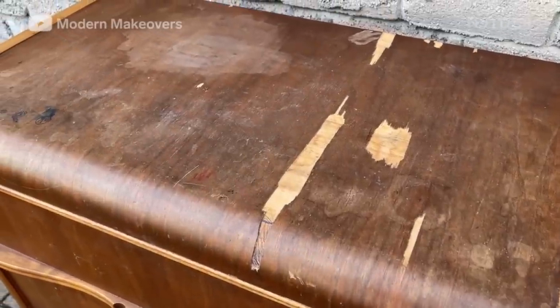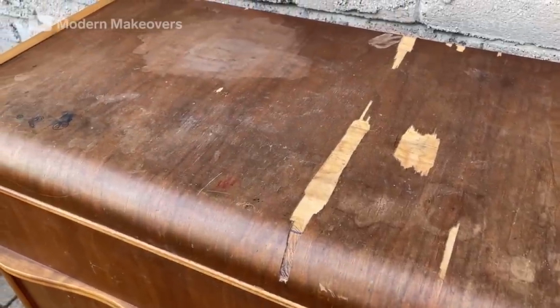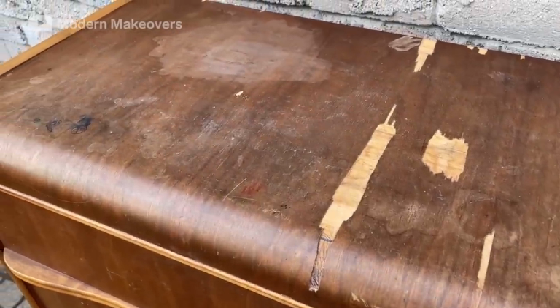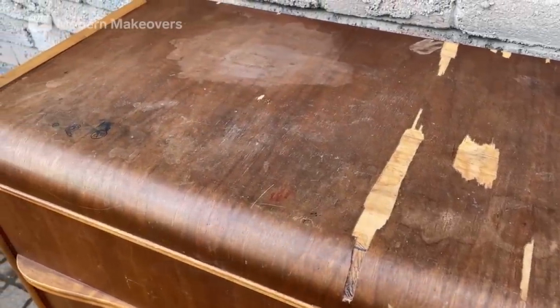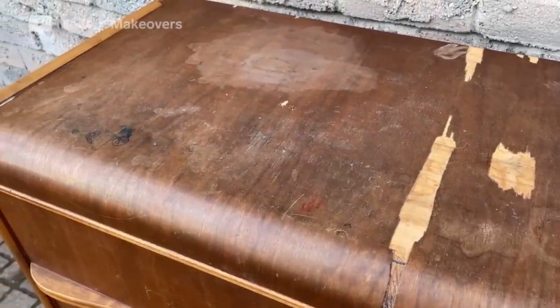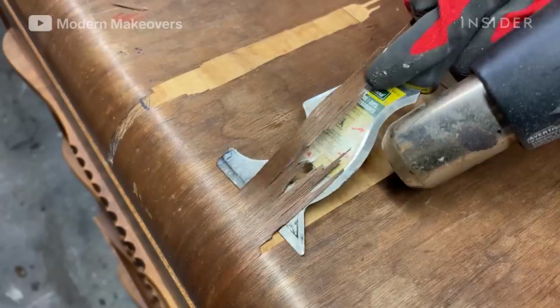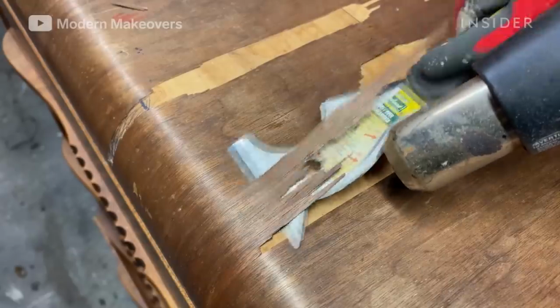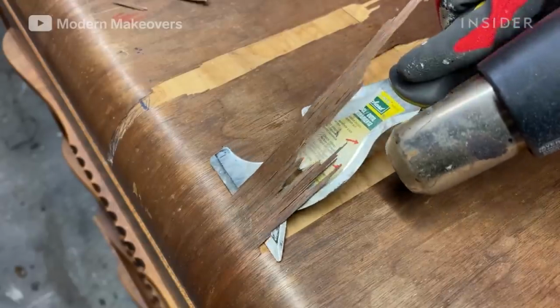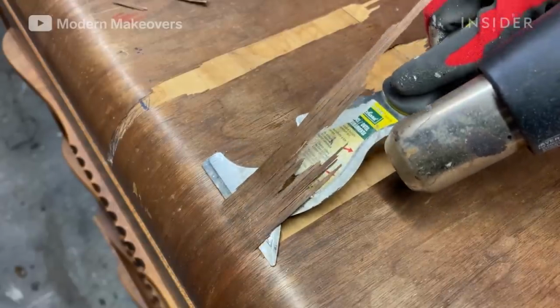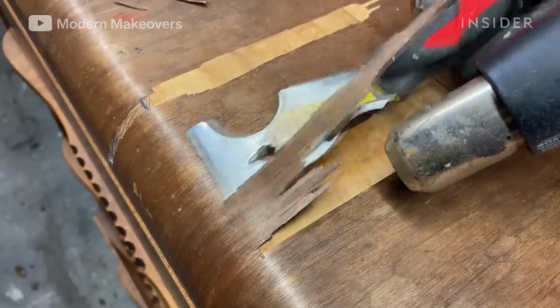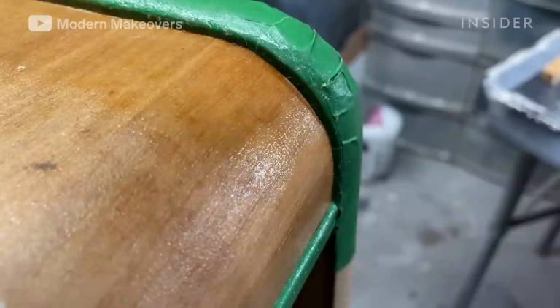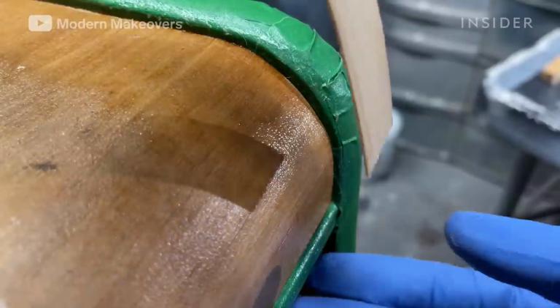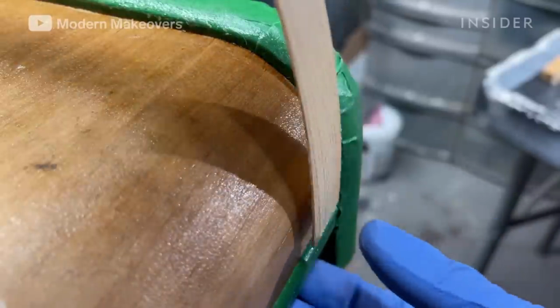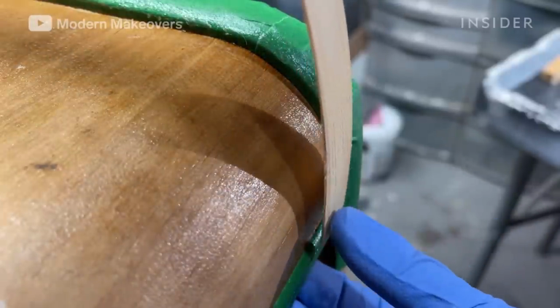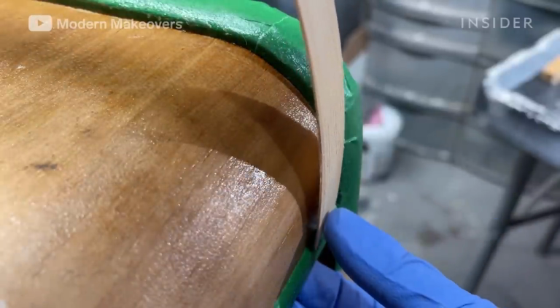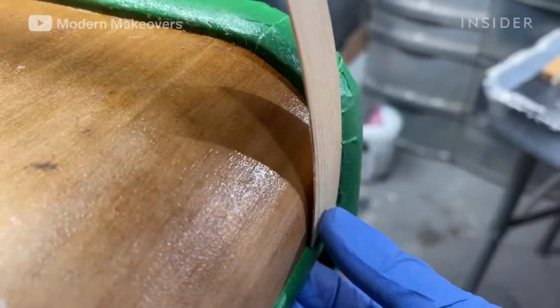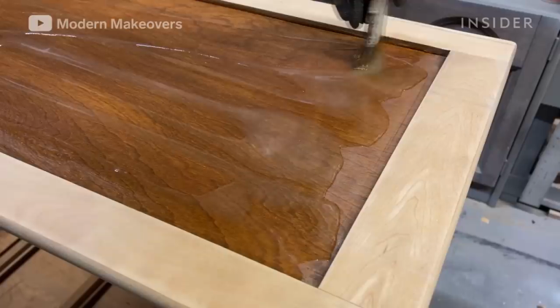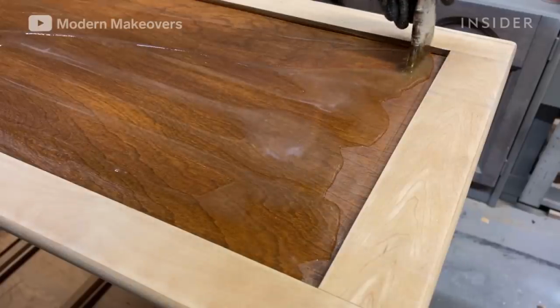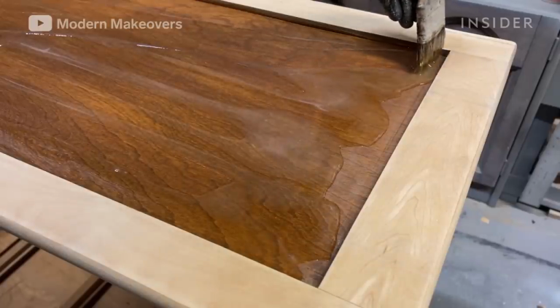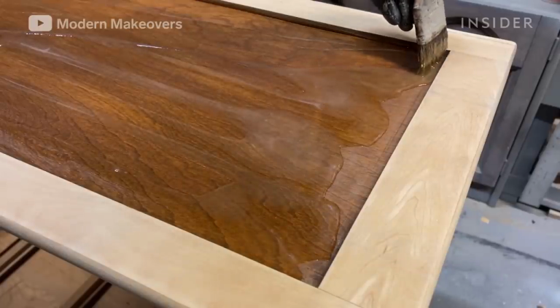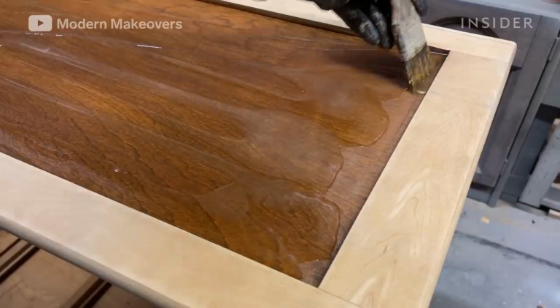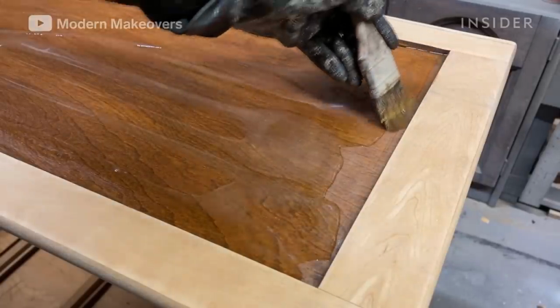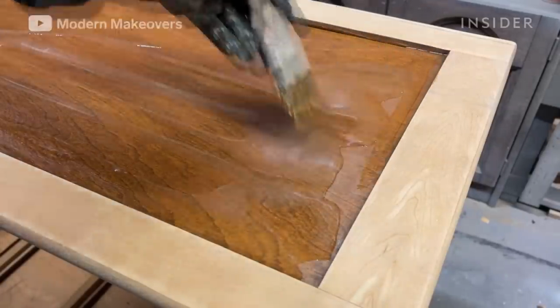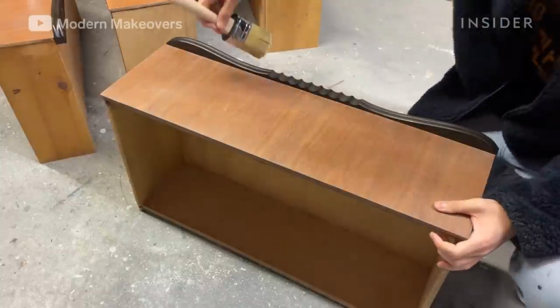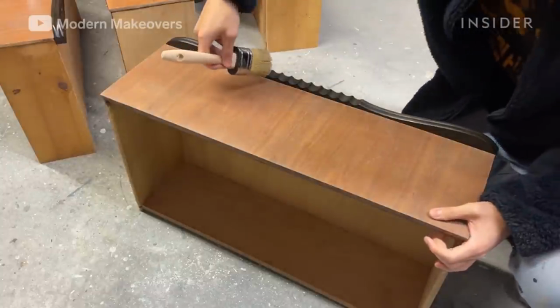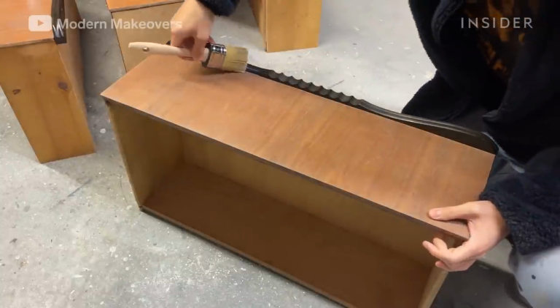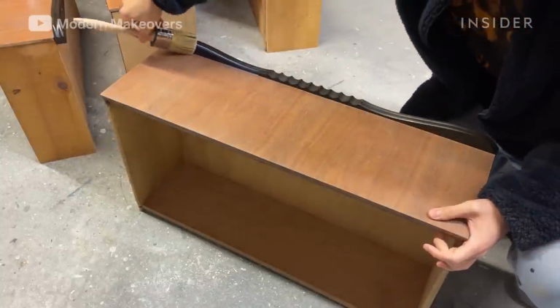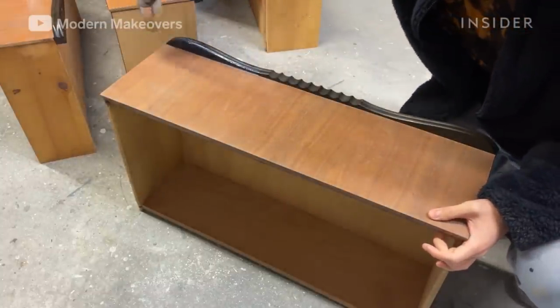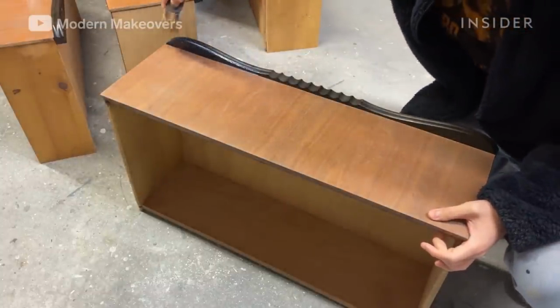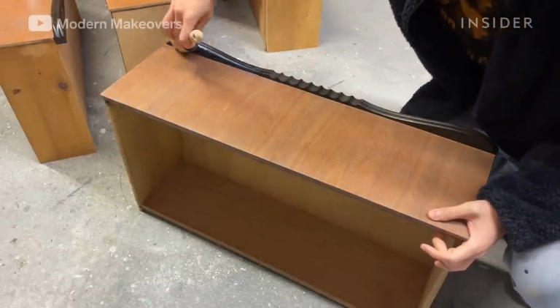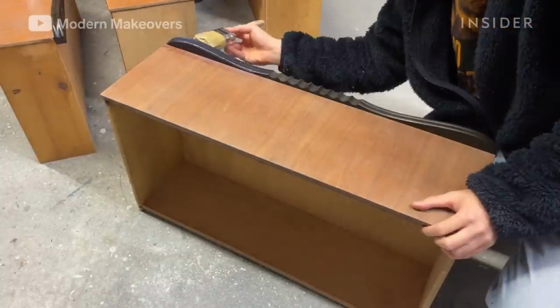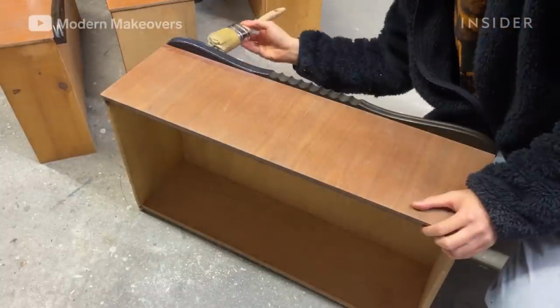Andy shows us how he restores this dresser by removing the old veneer and replacing it with new veneer strips, removing the old stain and applying a new coat, repairing the handles, and applying a top coat to seal in all his work.